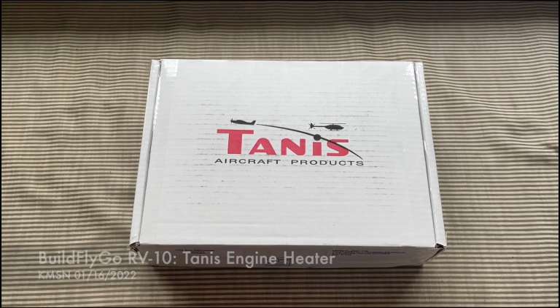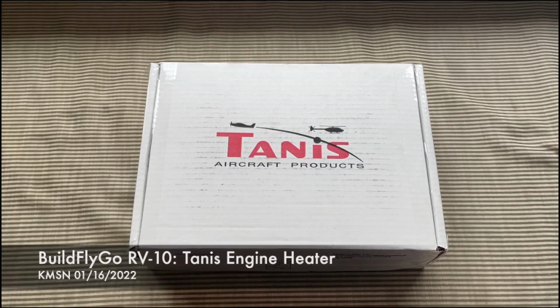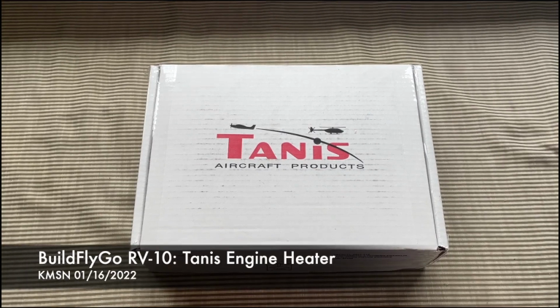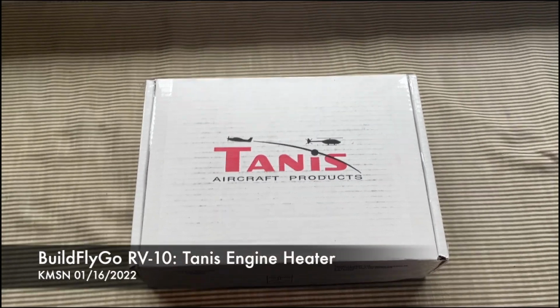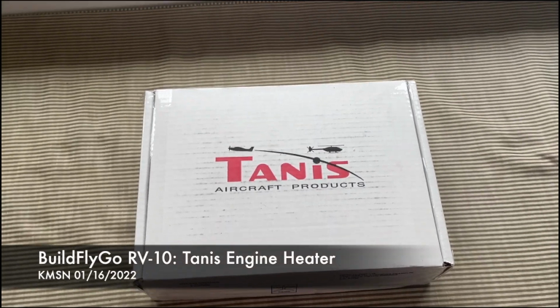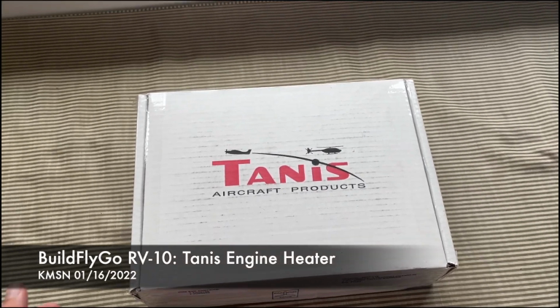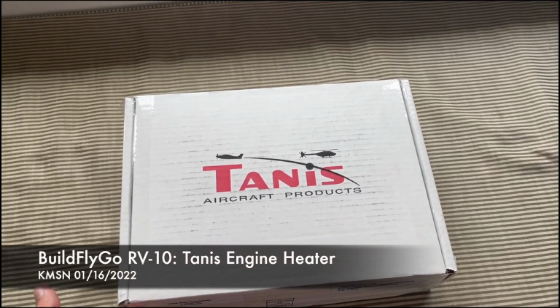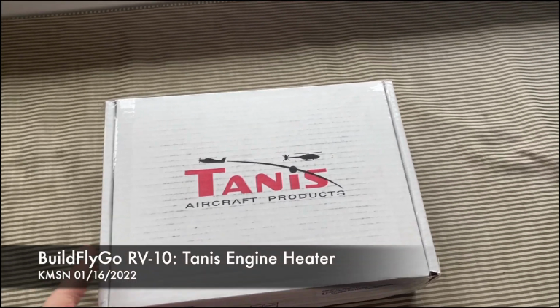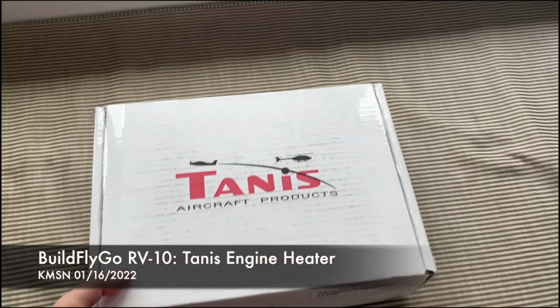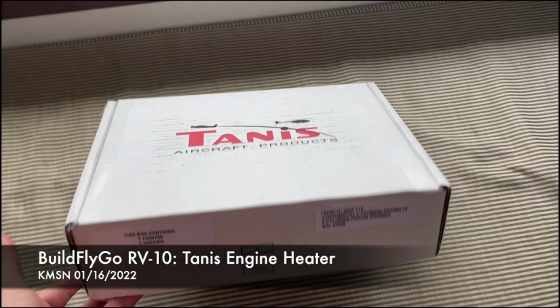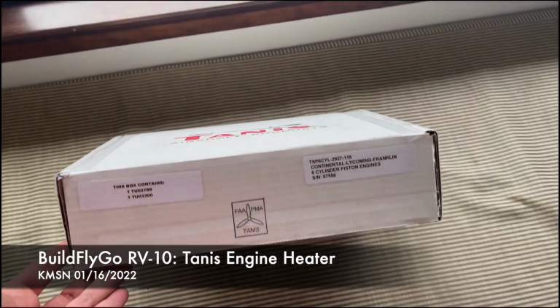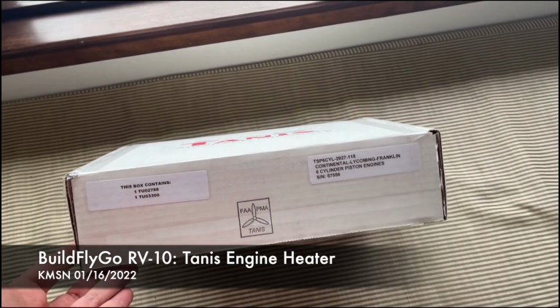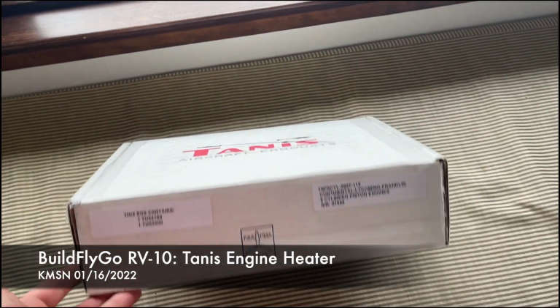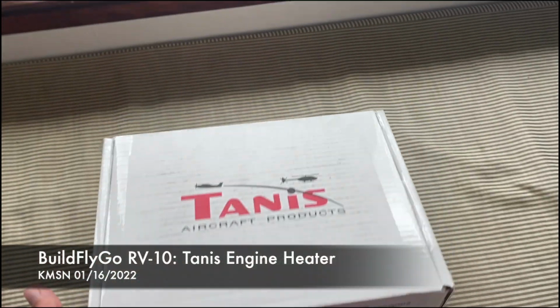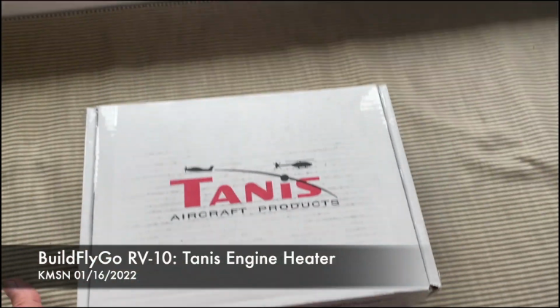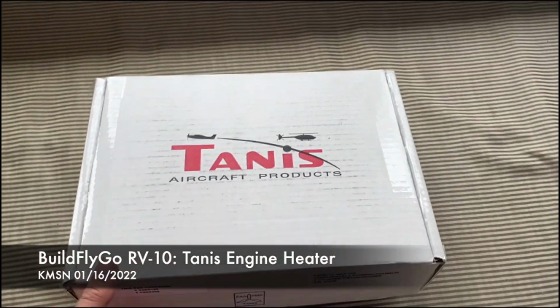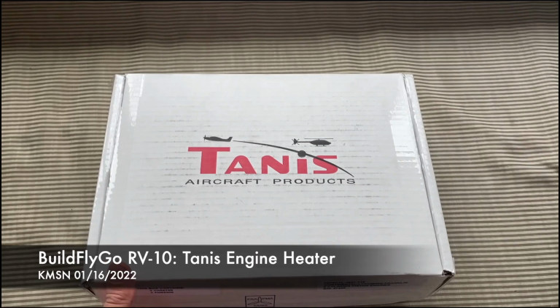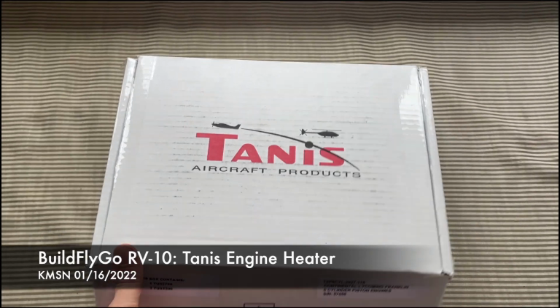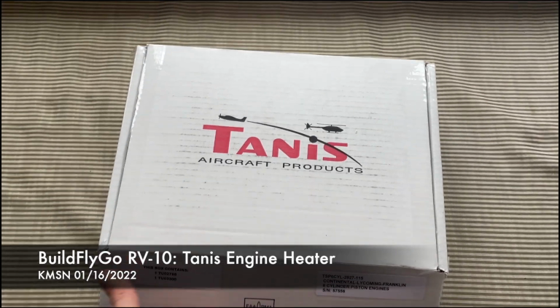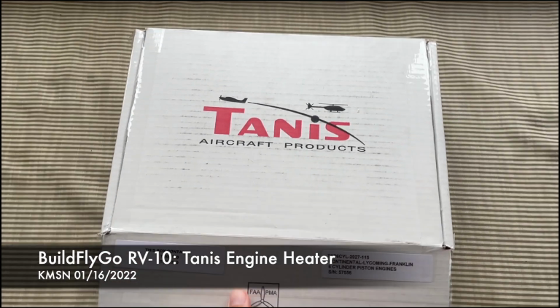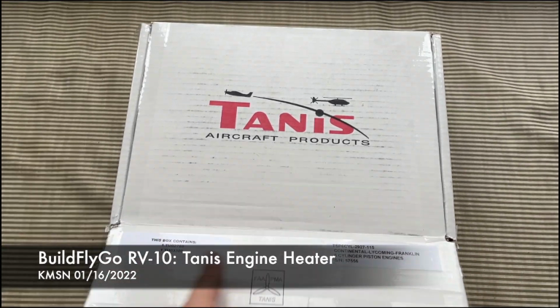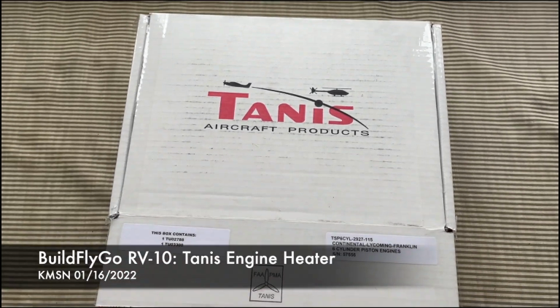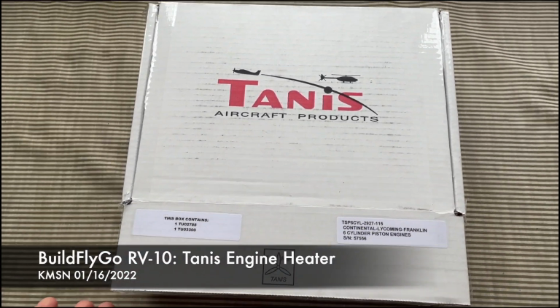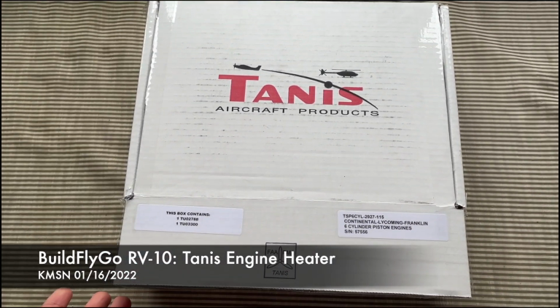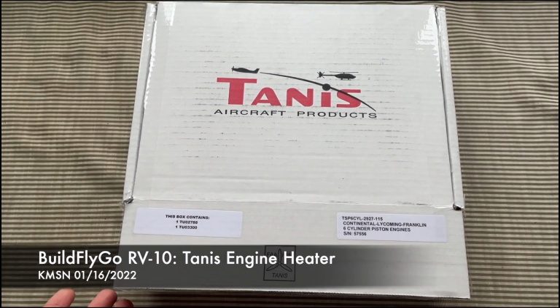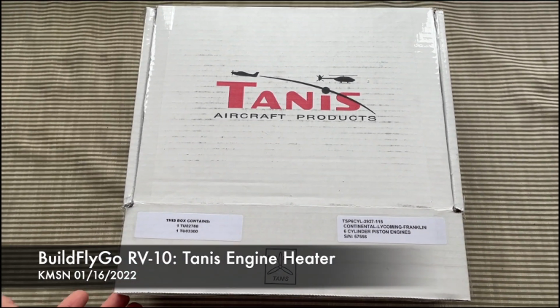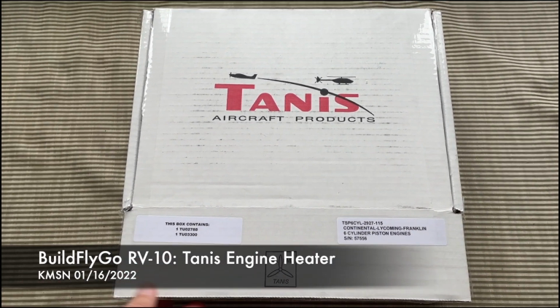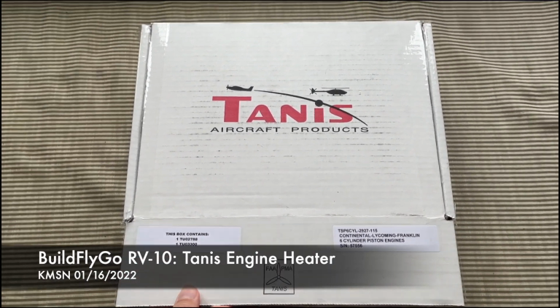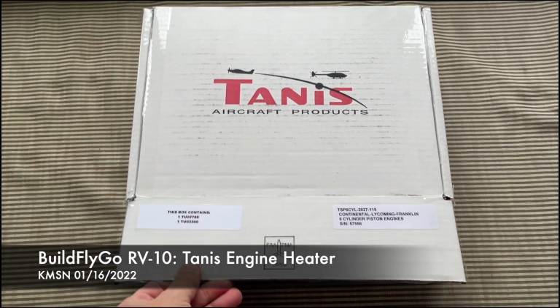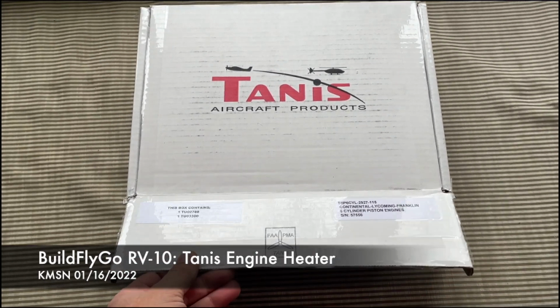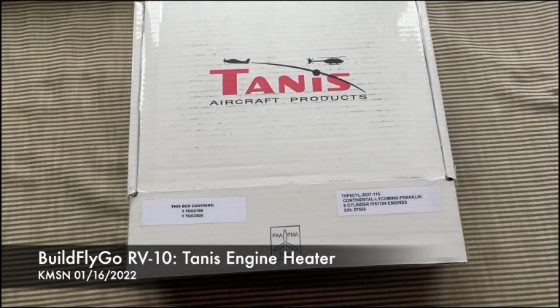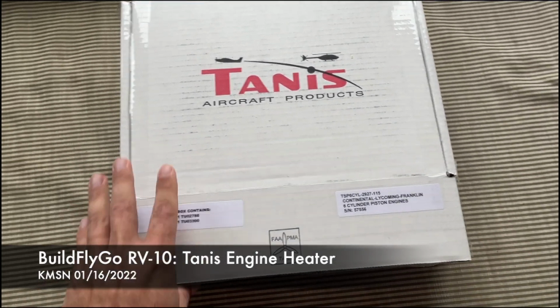Hey everybody, welcome to BuildFlyGo. We've just recently received the Tannis preheat system — this is a six-cylinder engine preheat system.